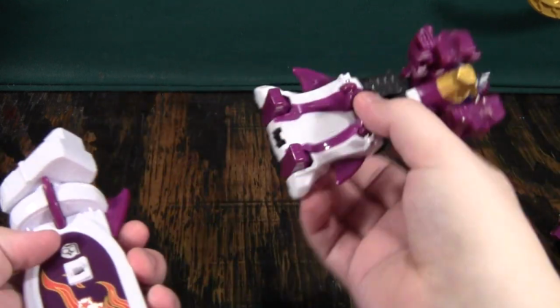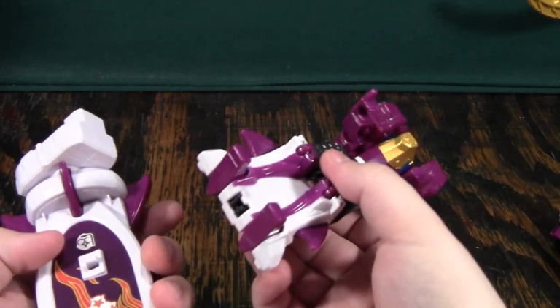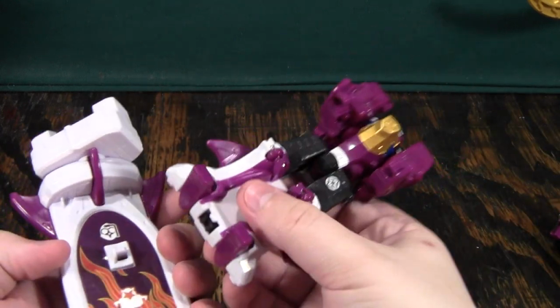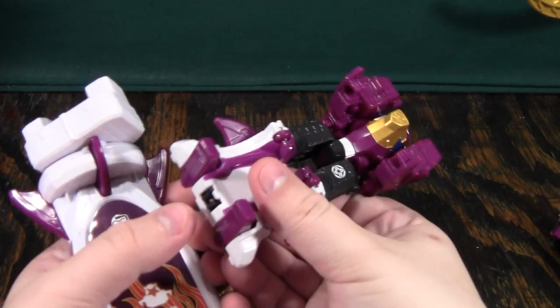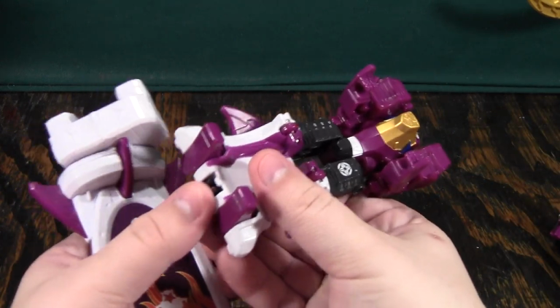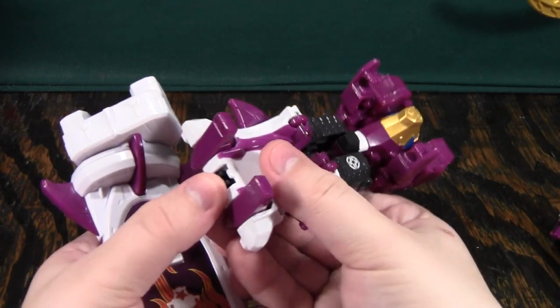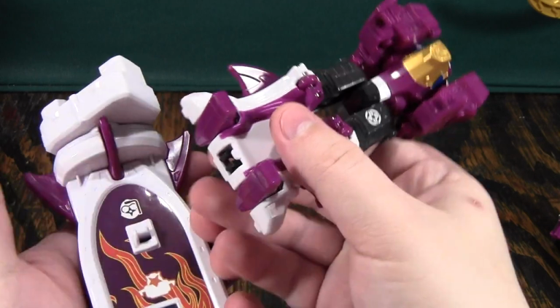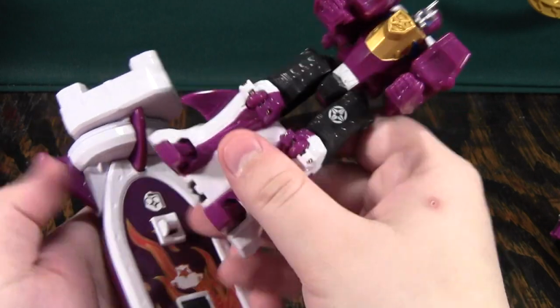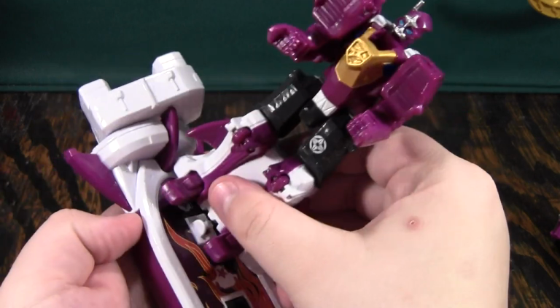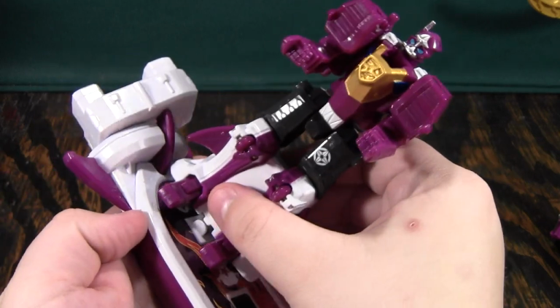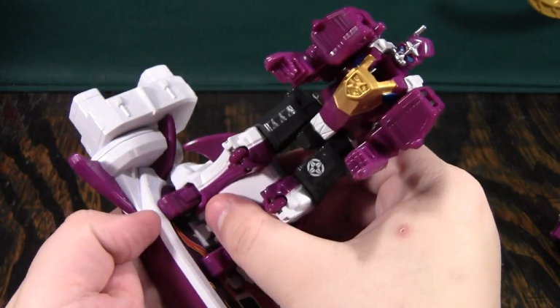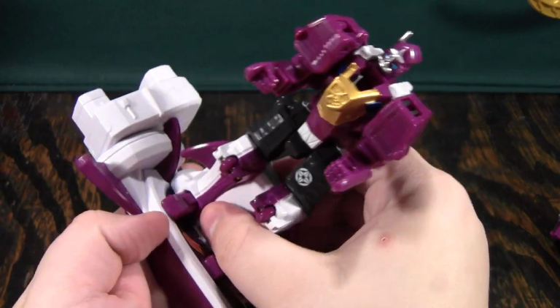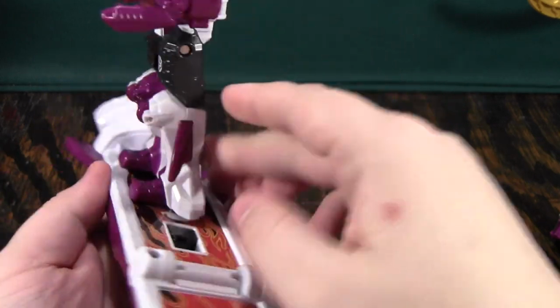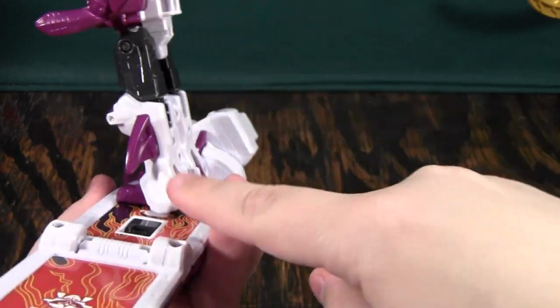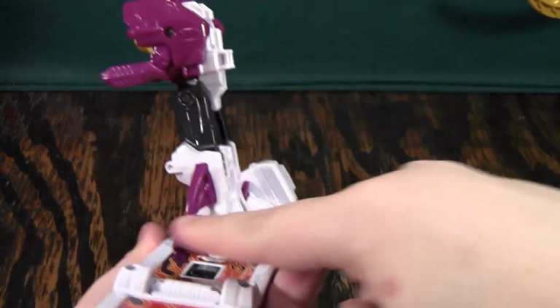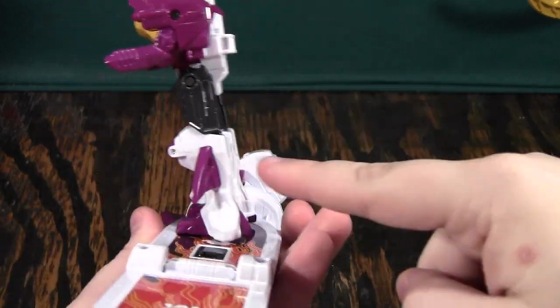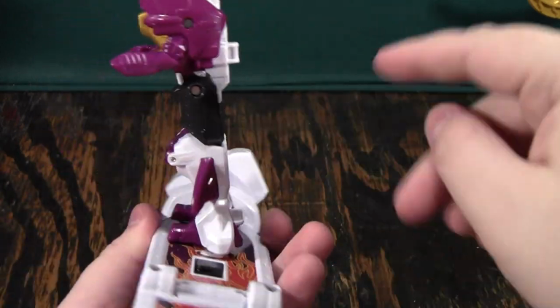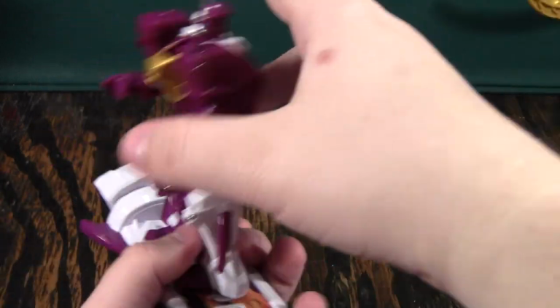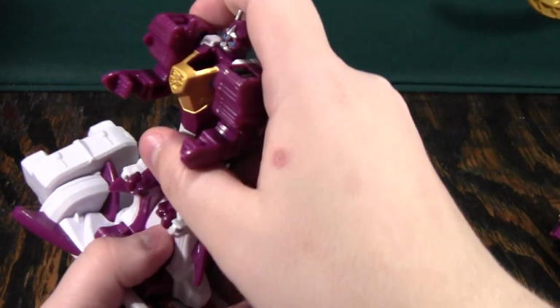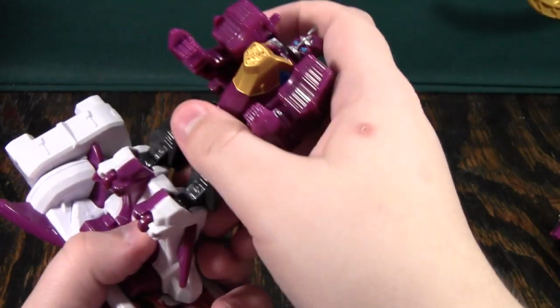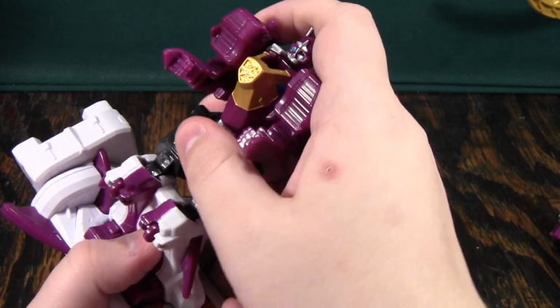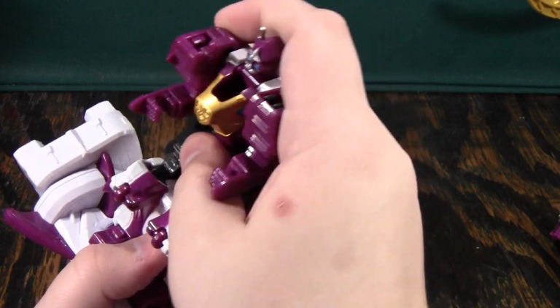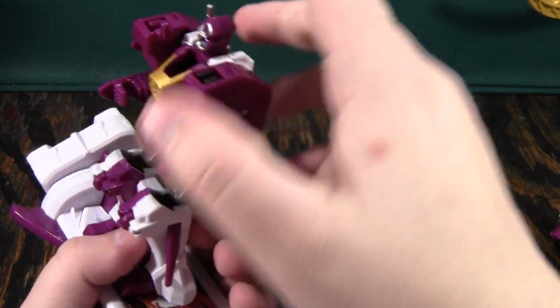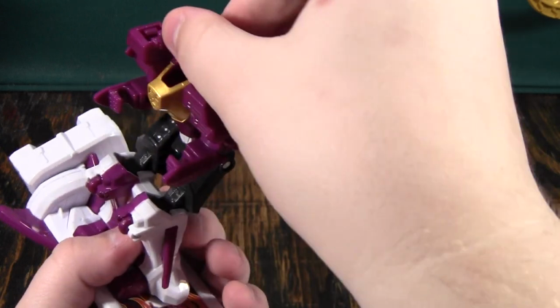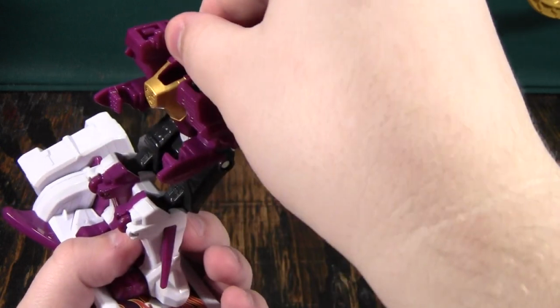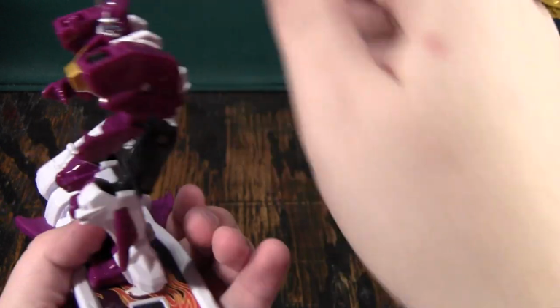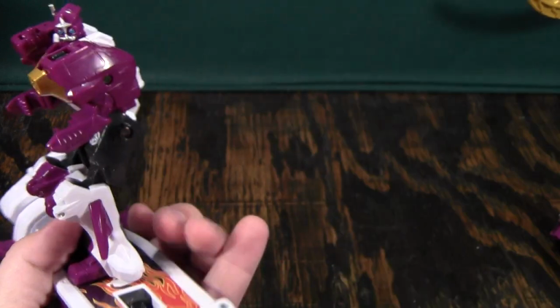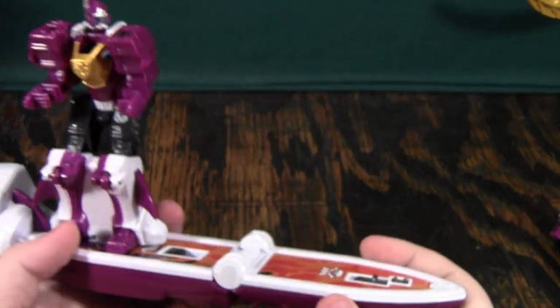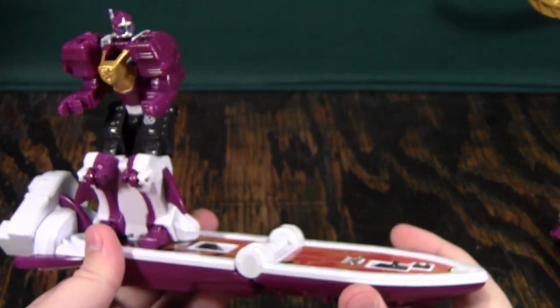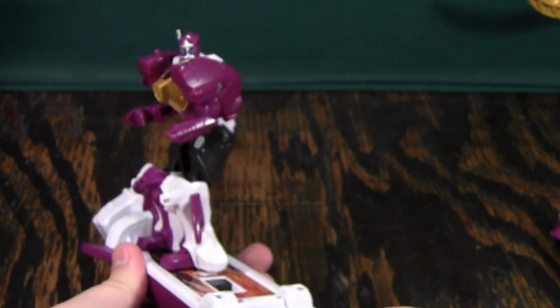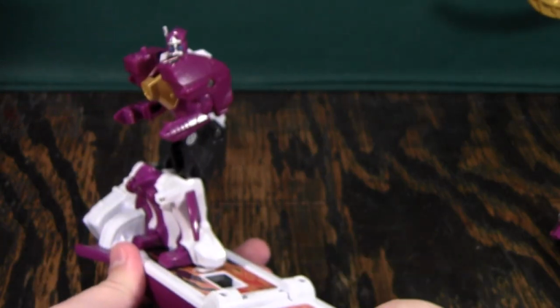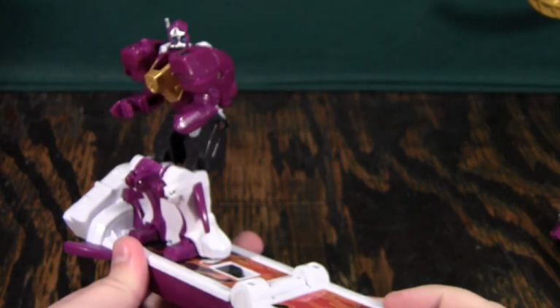Then you'll take Surfer Maru, and this little clip right here will go into that tab here. Now you'll see why his feet are angled like that — so you can put him into a surfer pose like that.